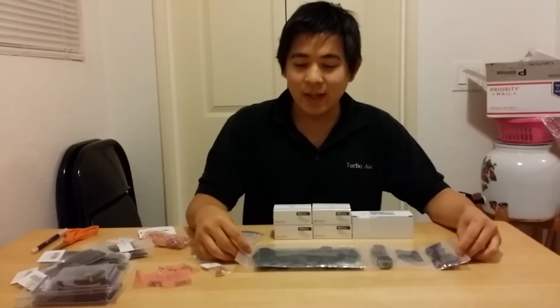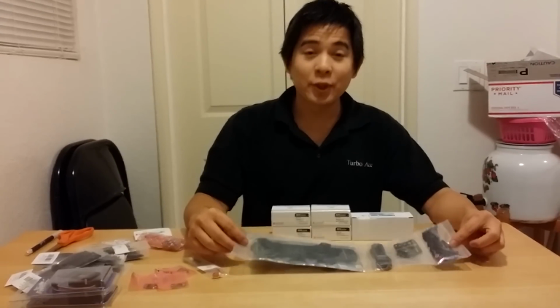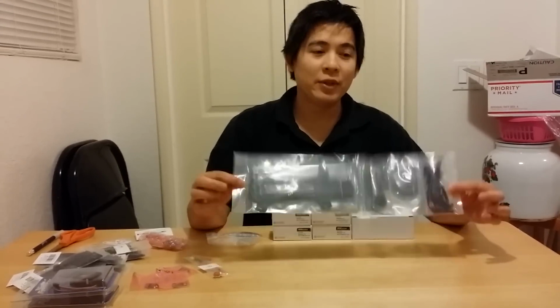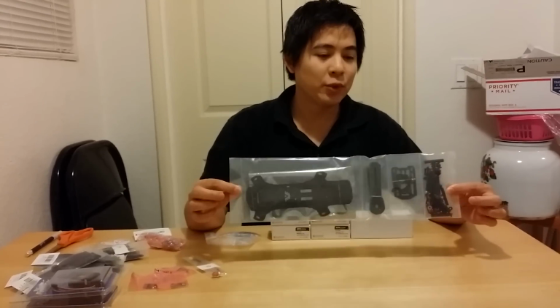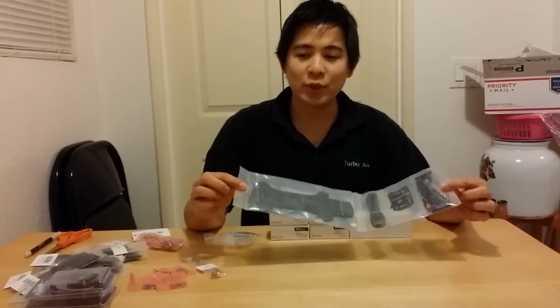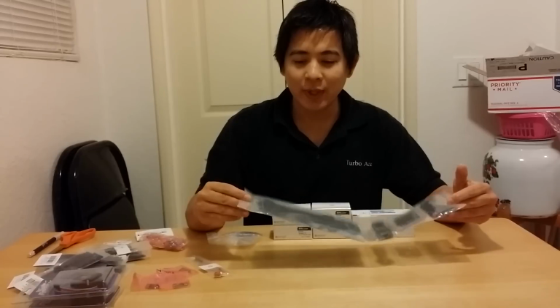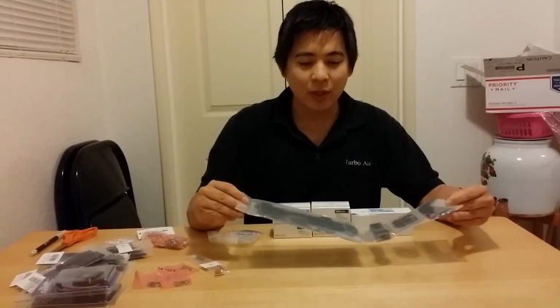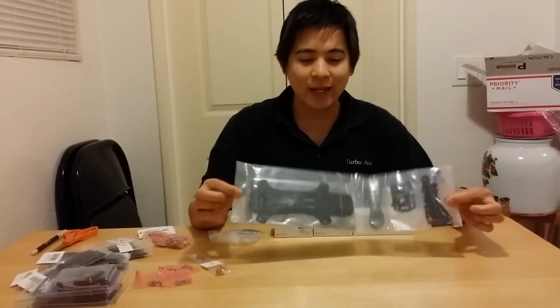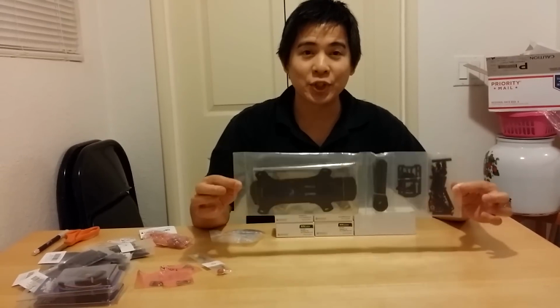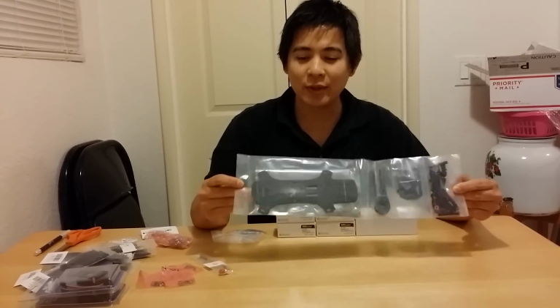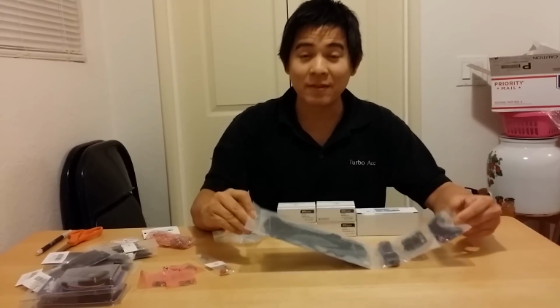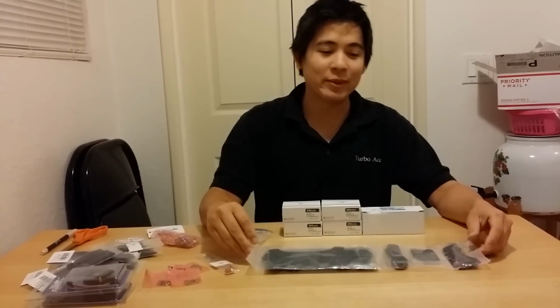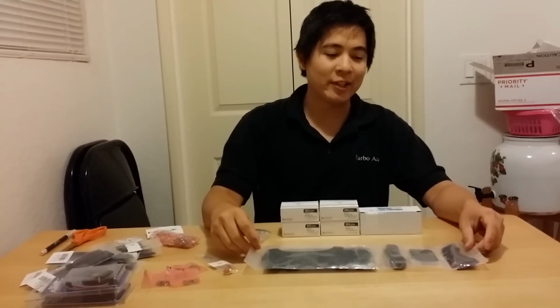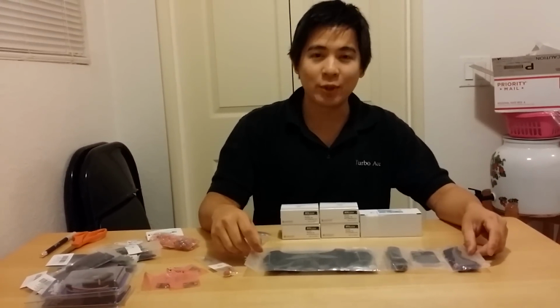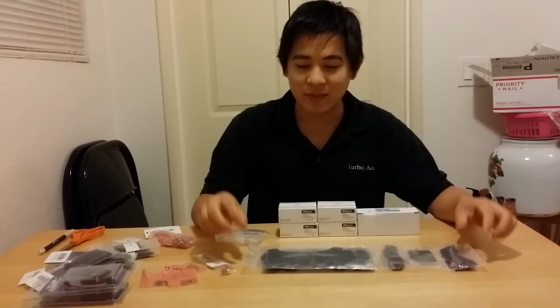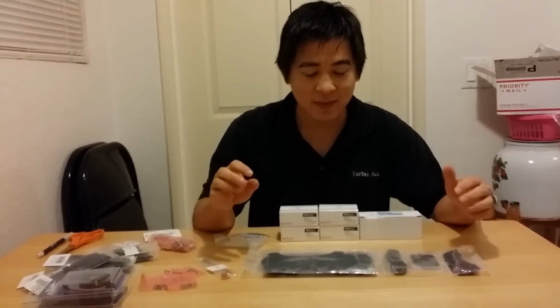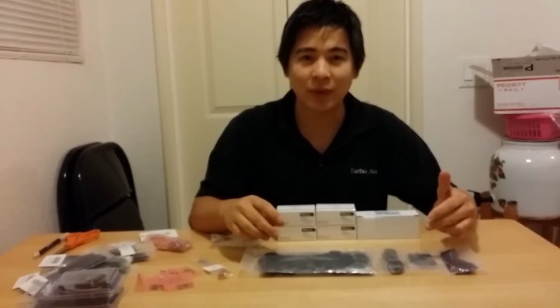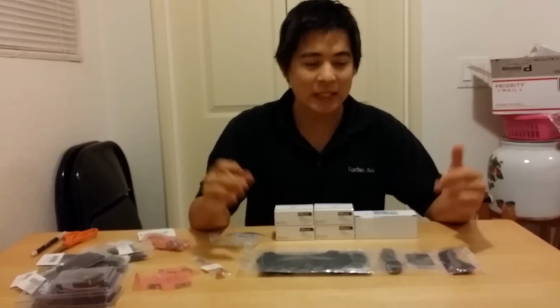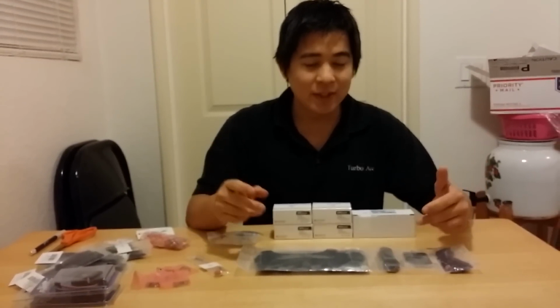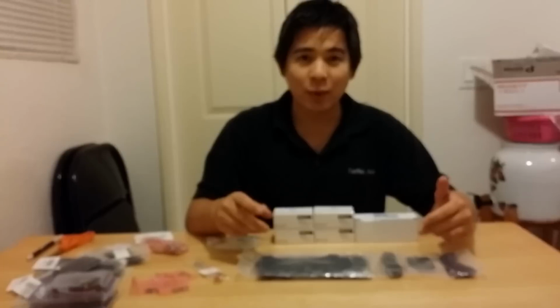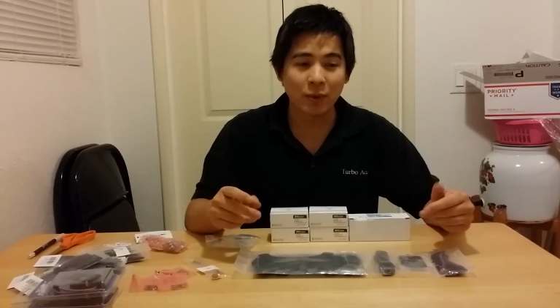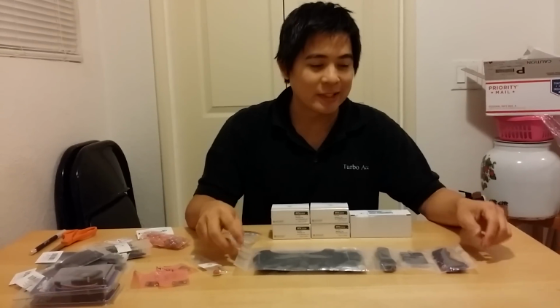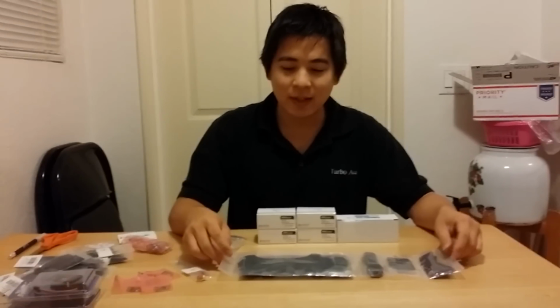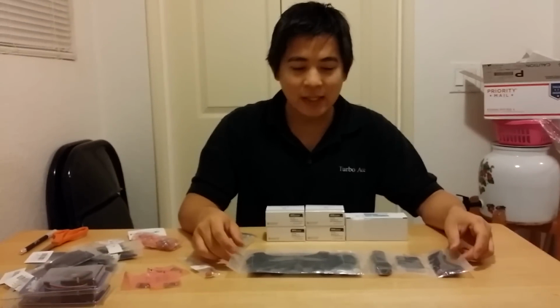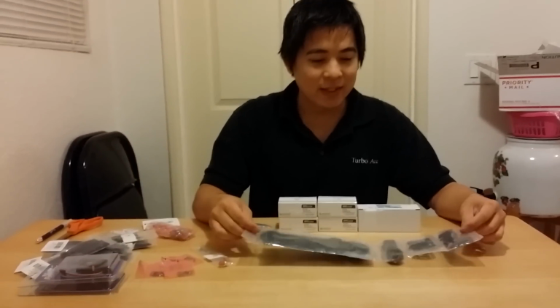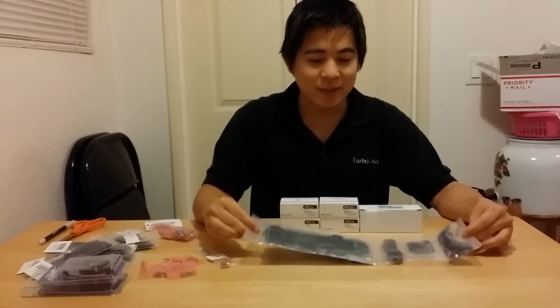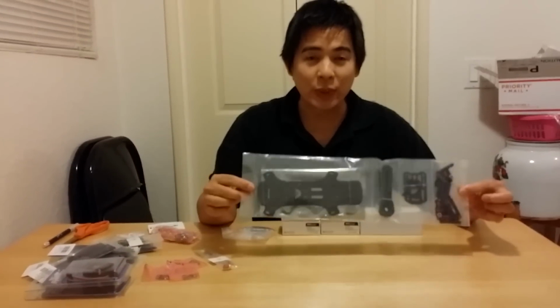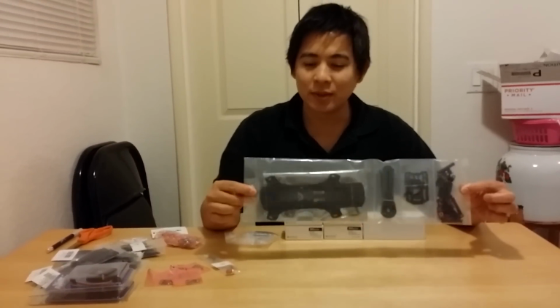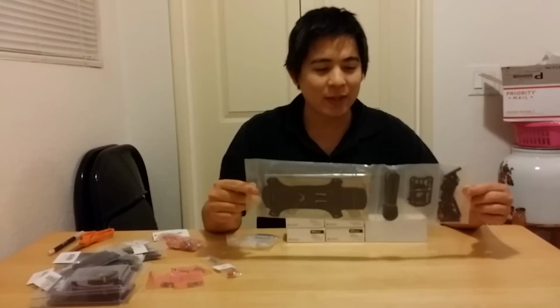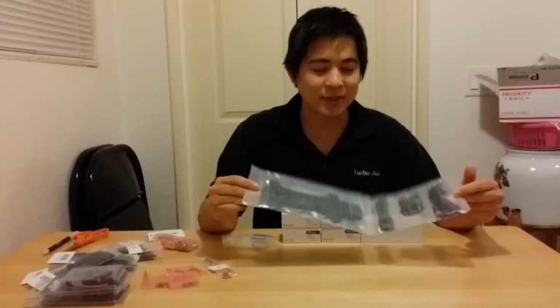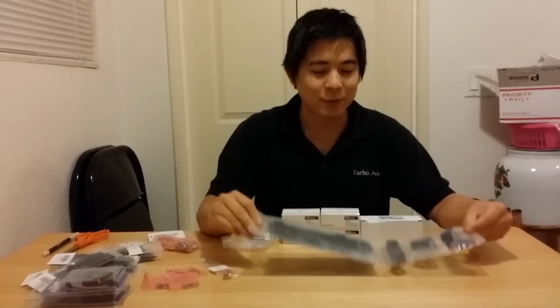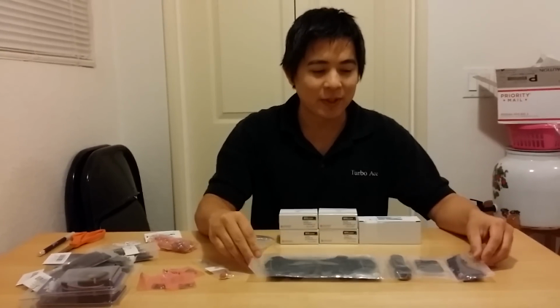Hey guys, here's a quick video showing my new build that I'm working on. I got the Strider 250mm FPV Quad. If you guys haven't heard about this, check out RedRotorRC.com. They got this sweet little Strider and it's an awesome little frame.